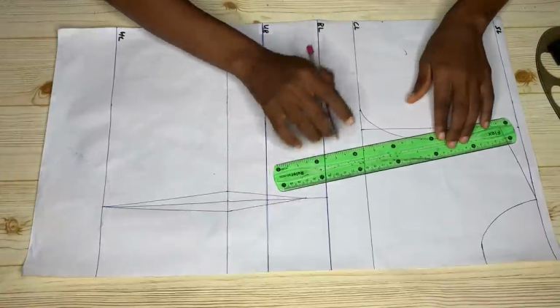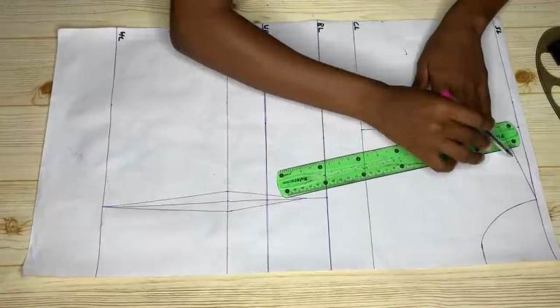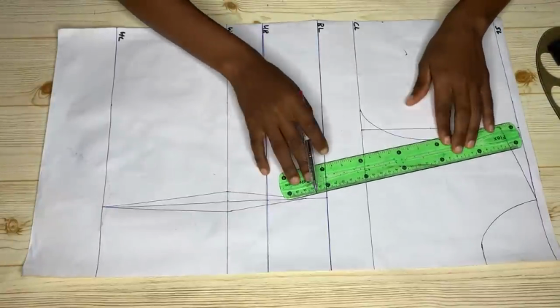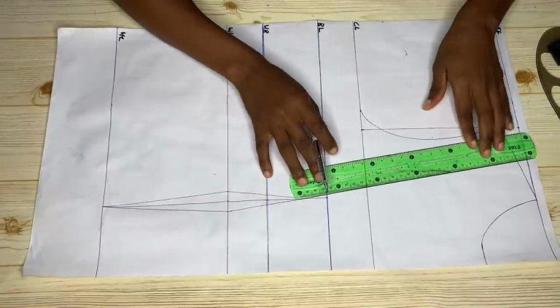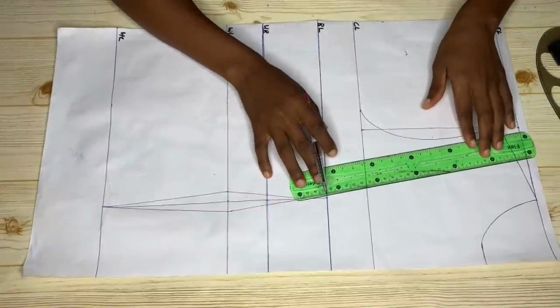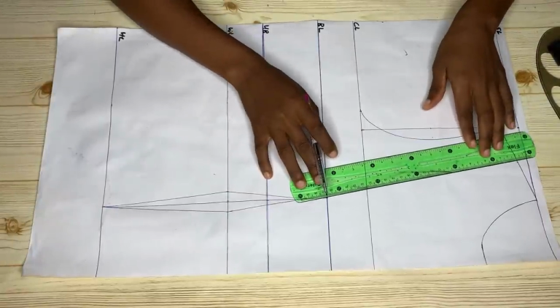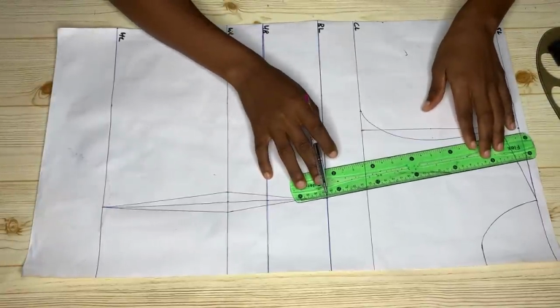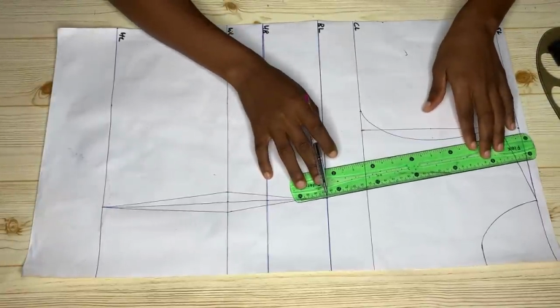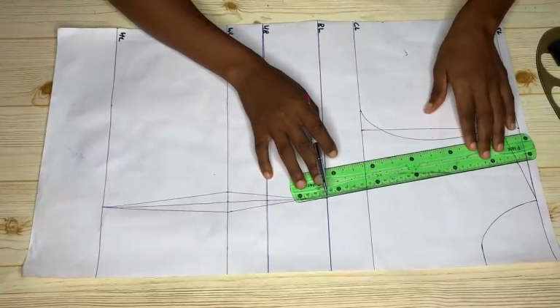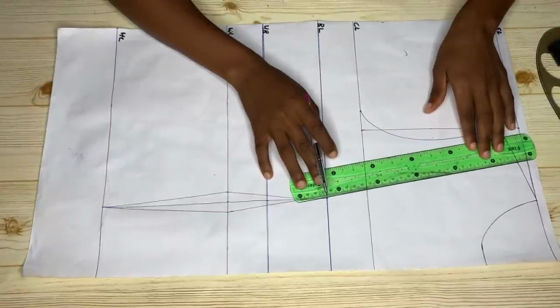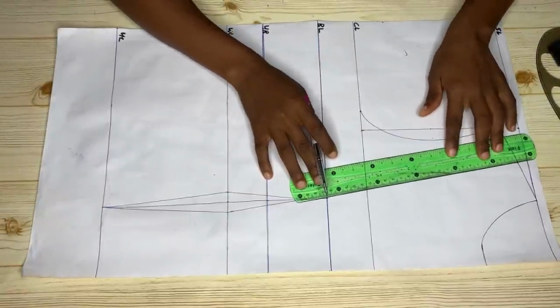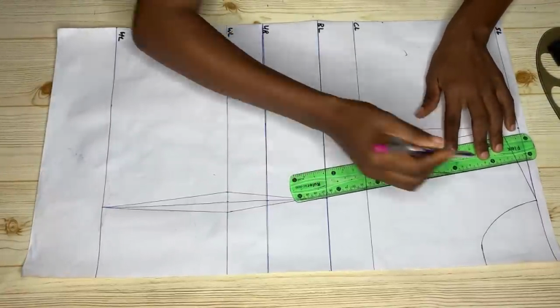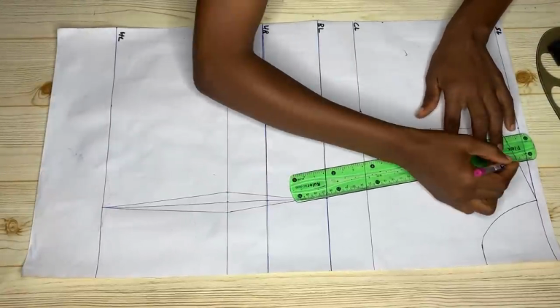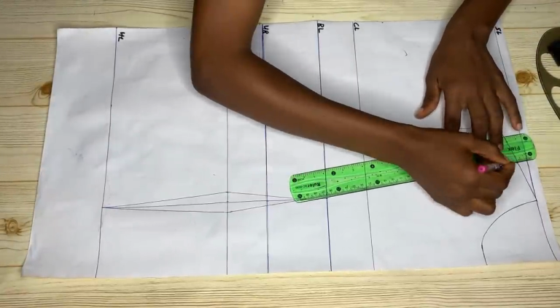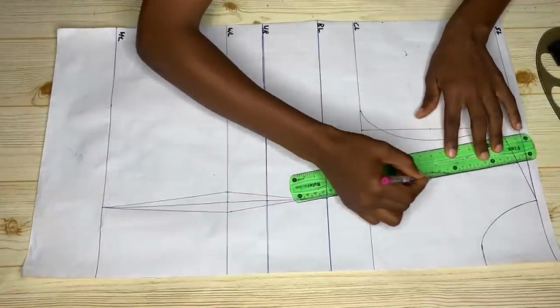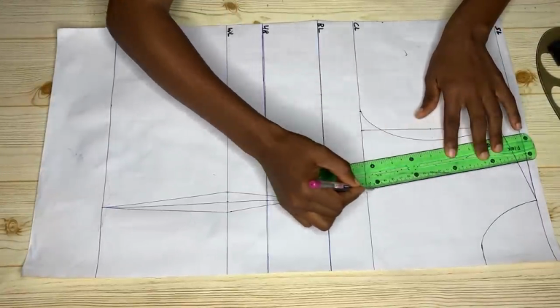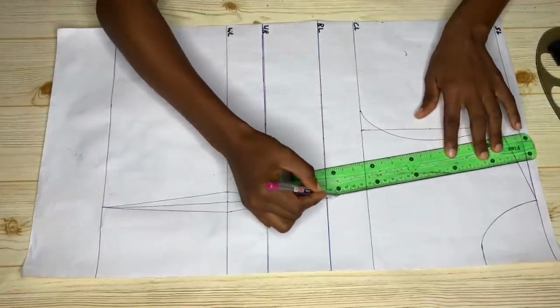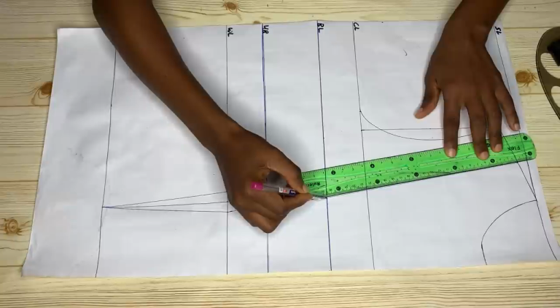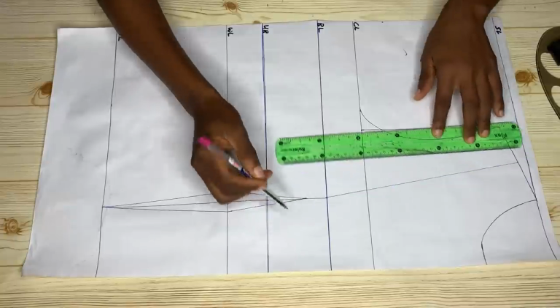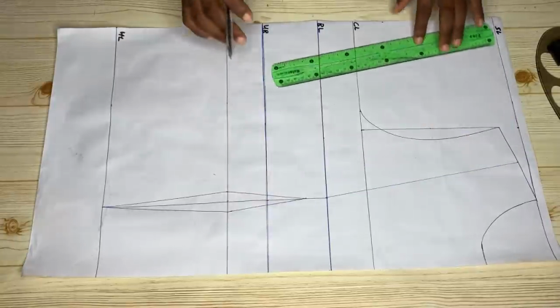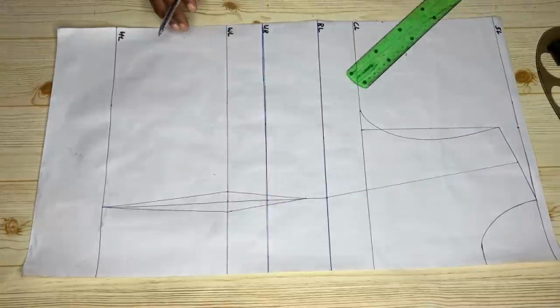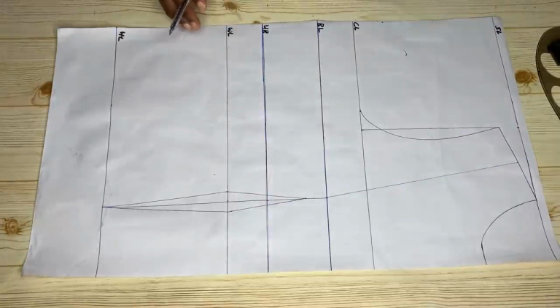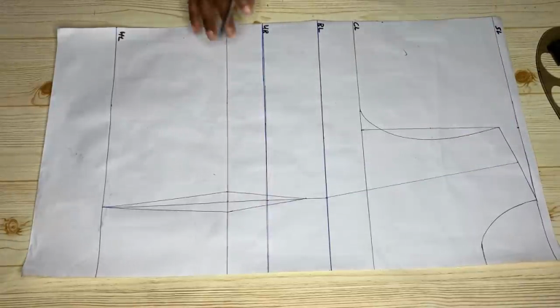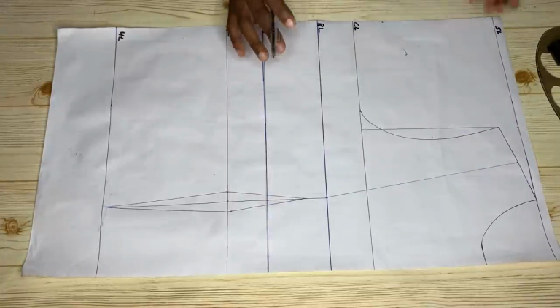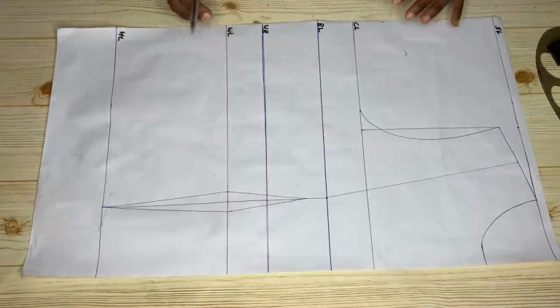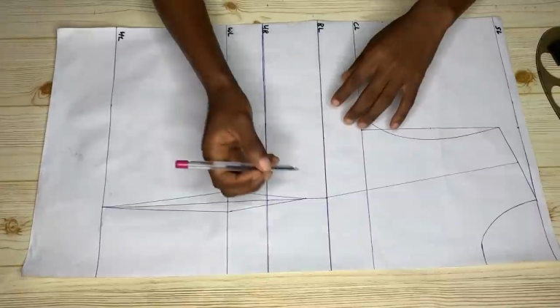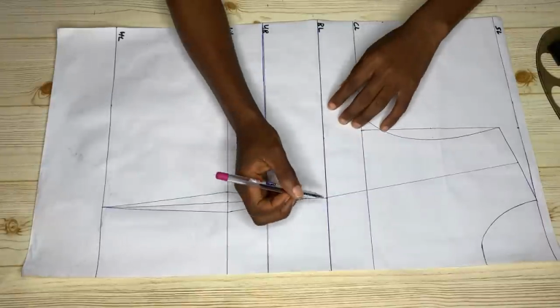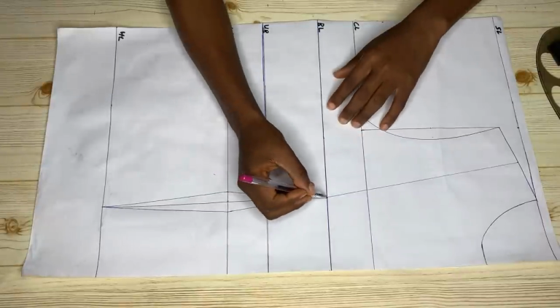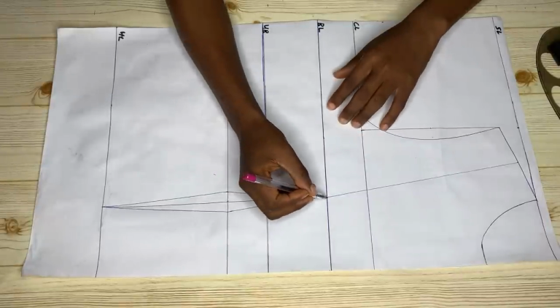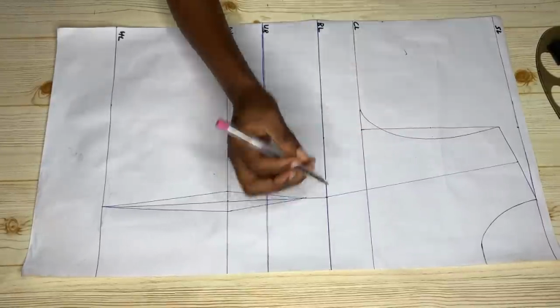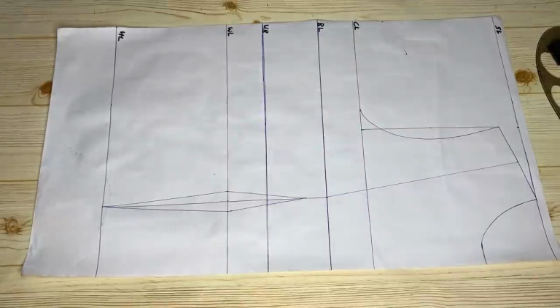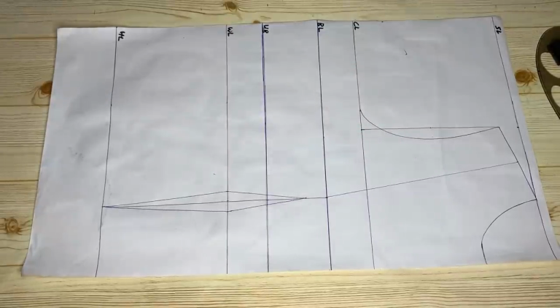The first thing I did was divide my shoulder measurement into two equal halves, and after doing that I'm just going to connect that to meet the bust point with a straight line.